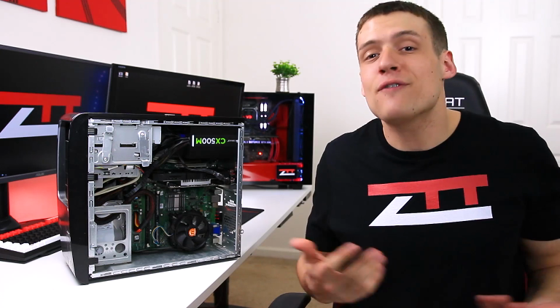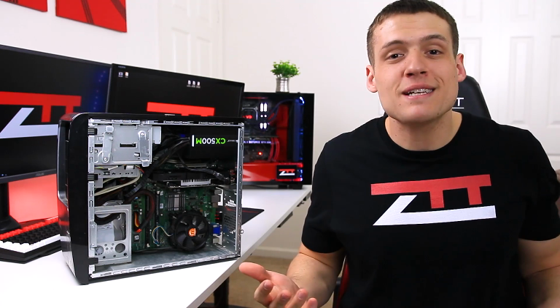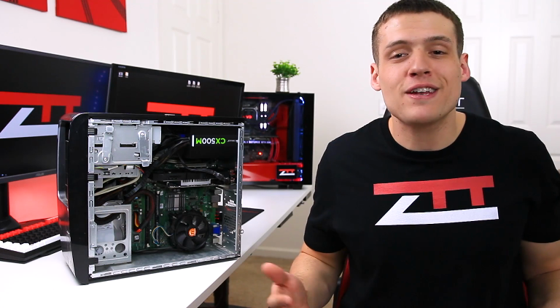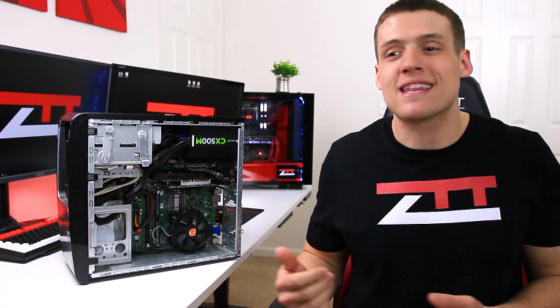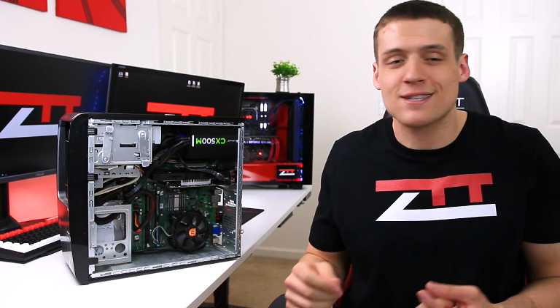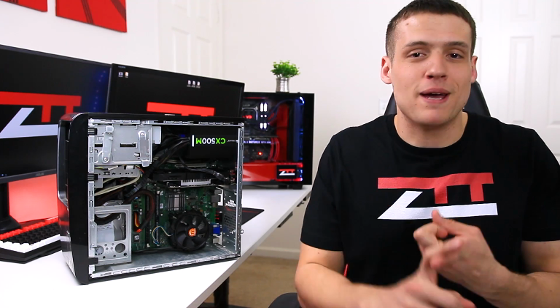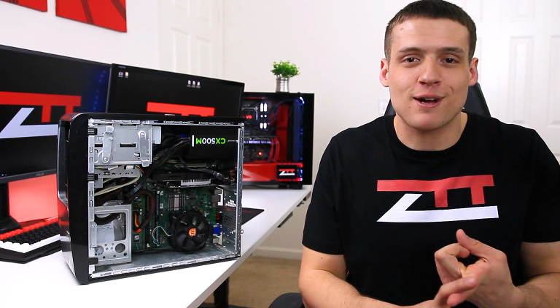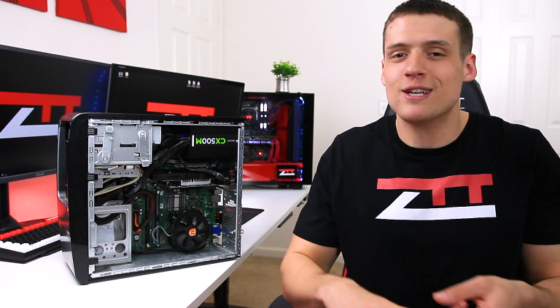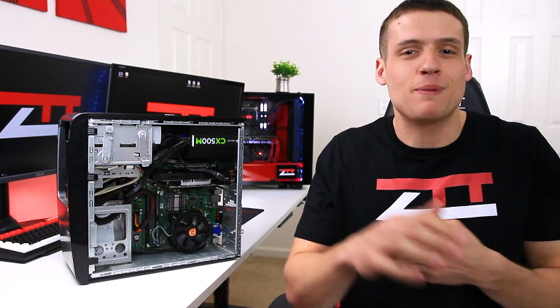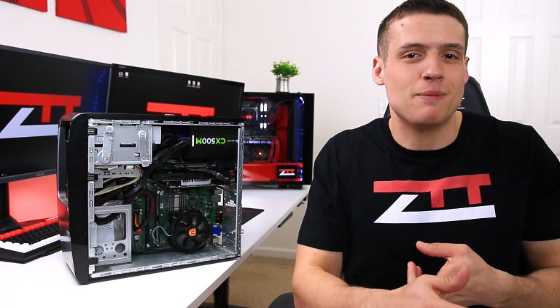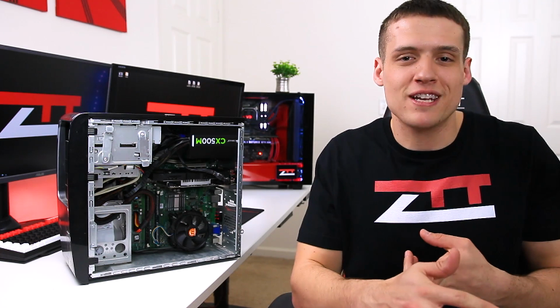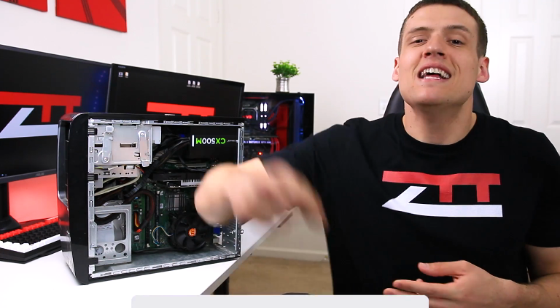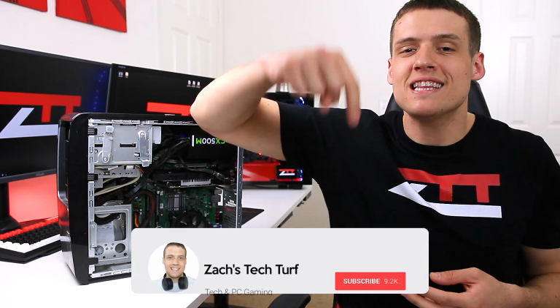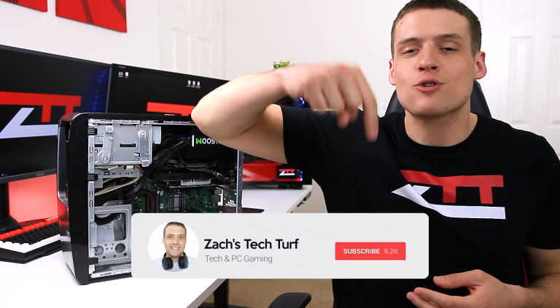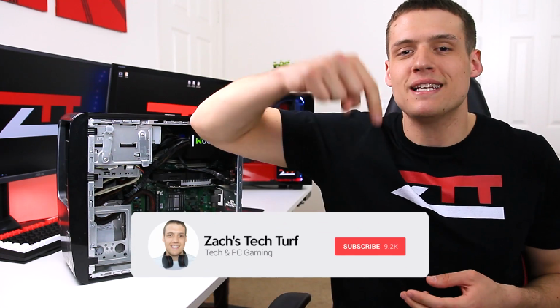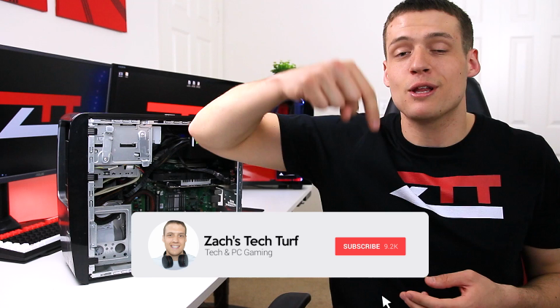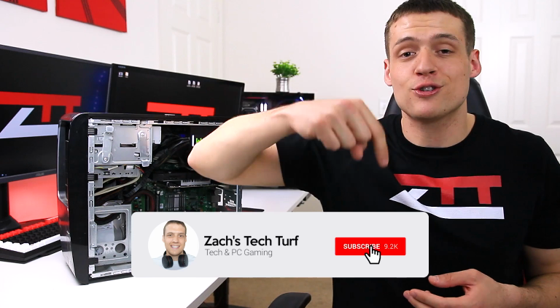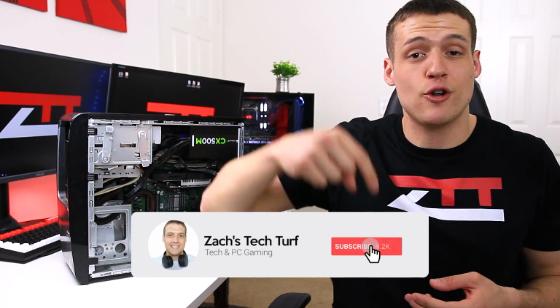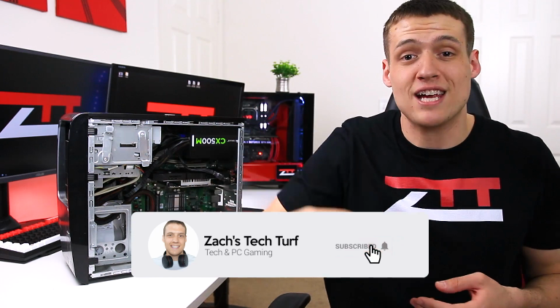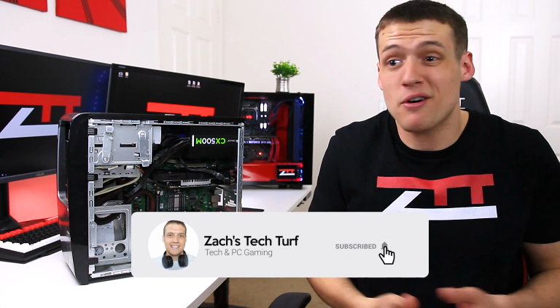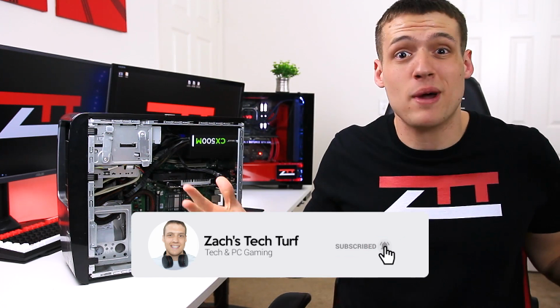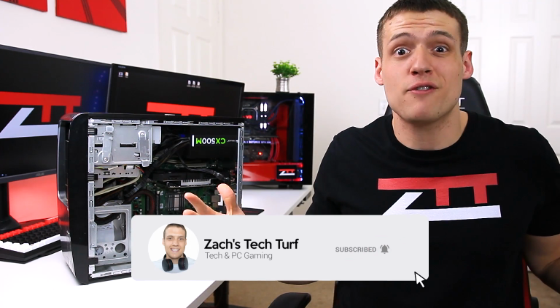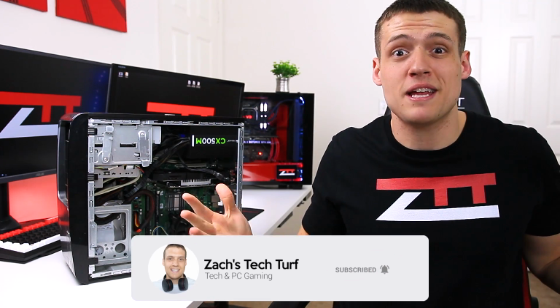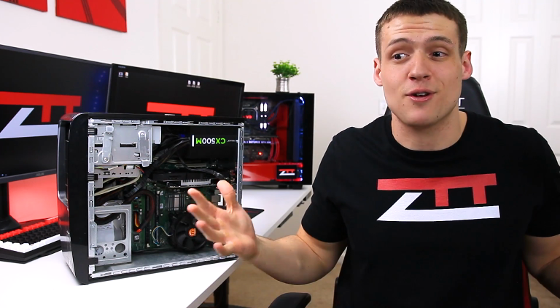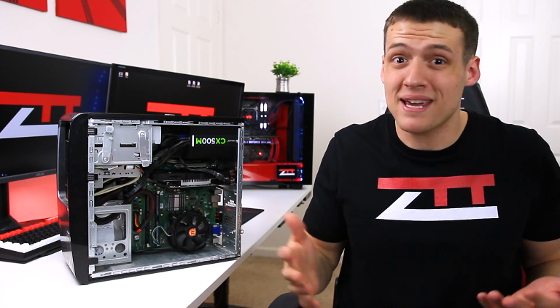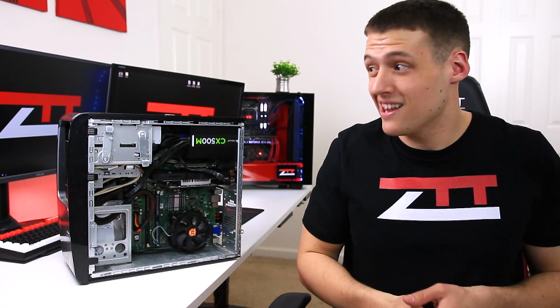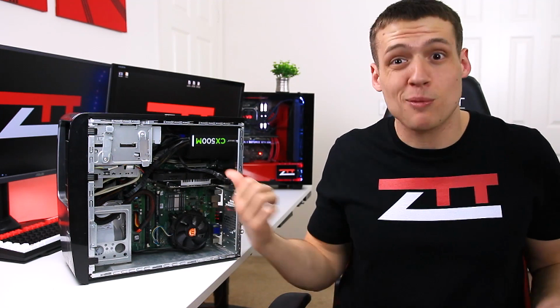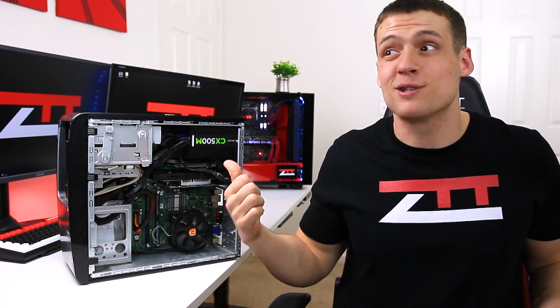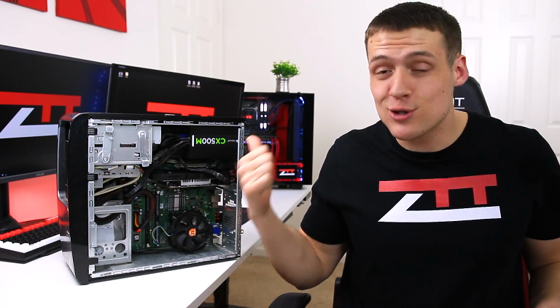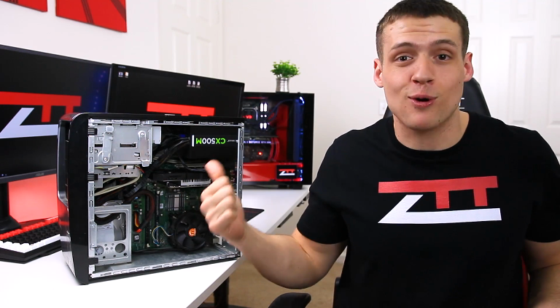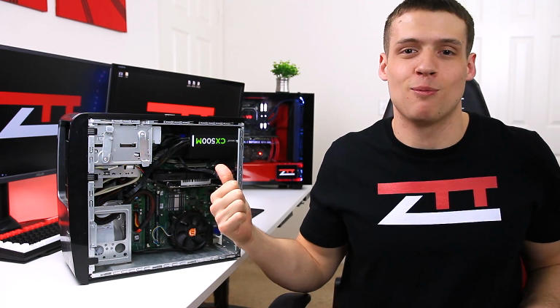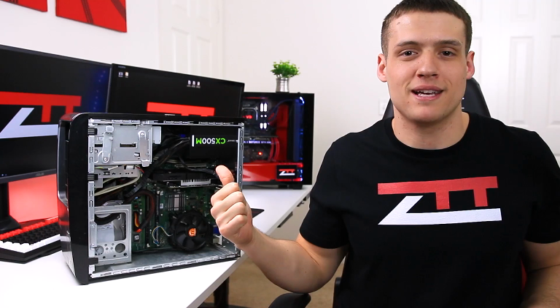If you want to see more videos like this, or benchmarking videos, or PC building videos, then hit that subscribe button down below and also that notification bell, that way you never miss an episode. But yeah, let's replace some super old thermal paste.